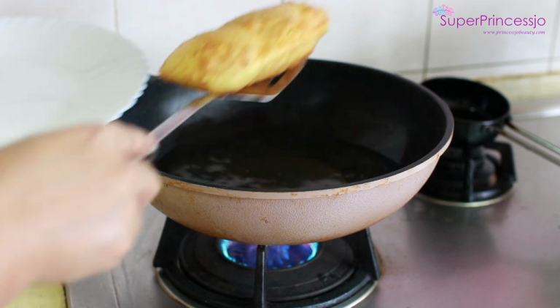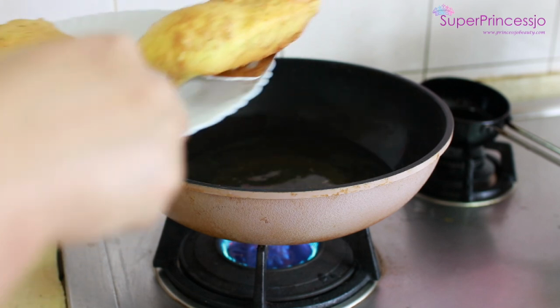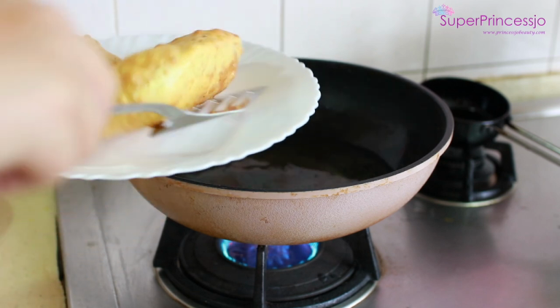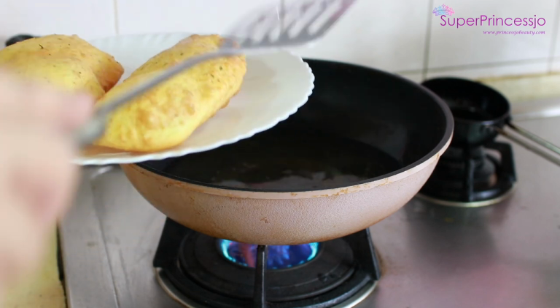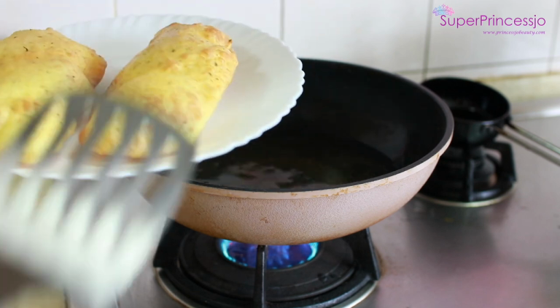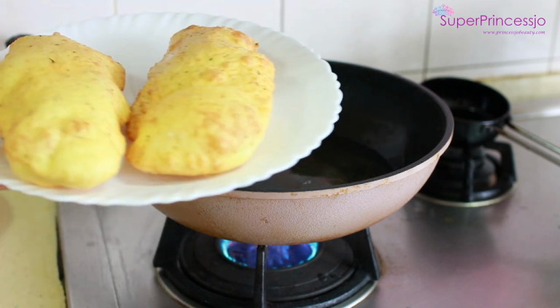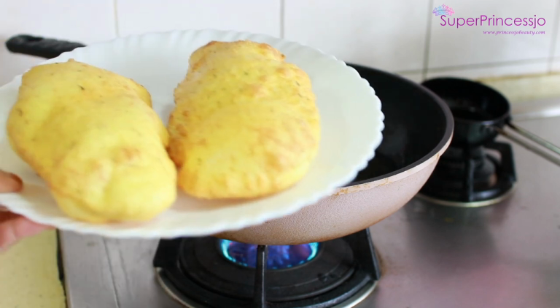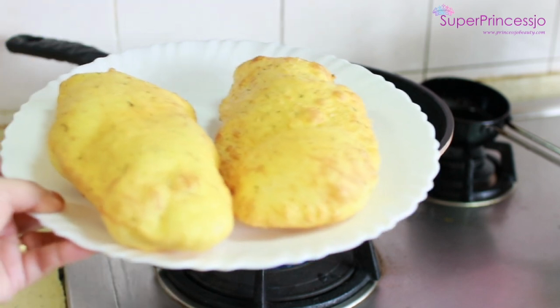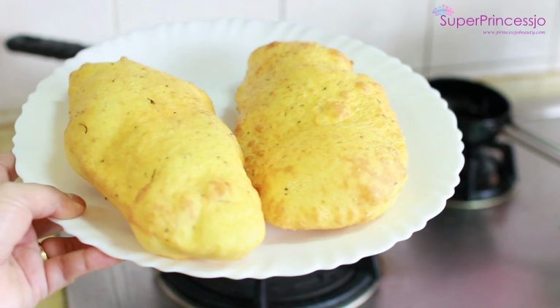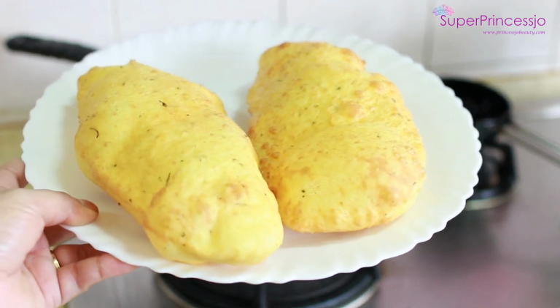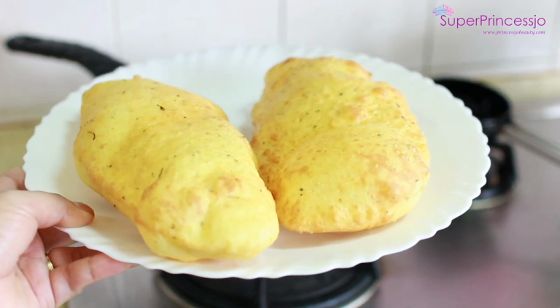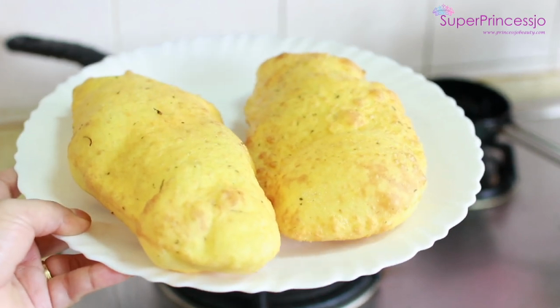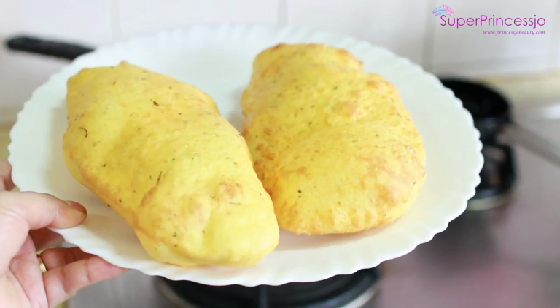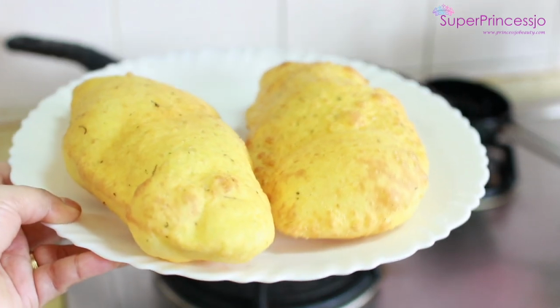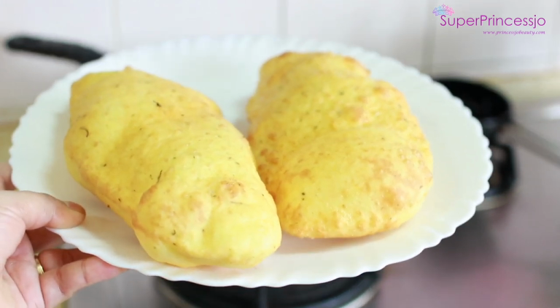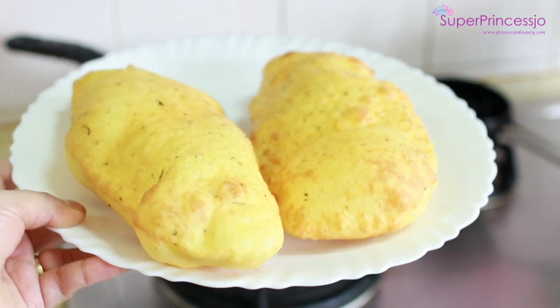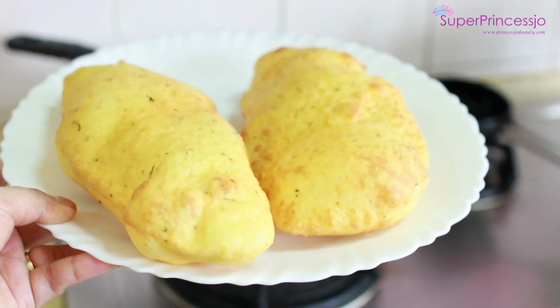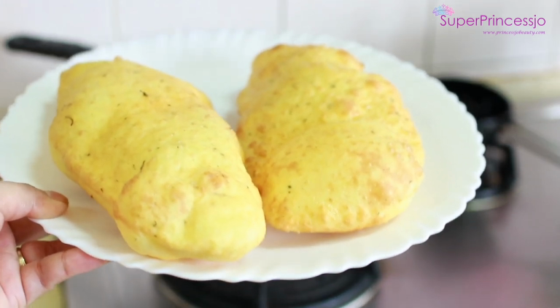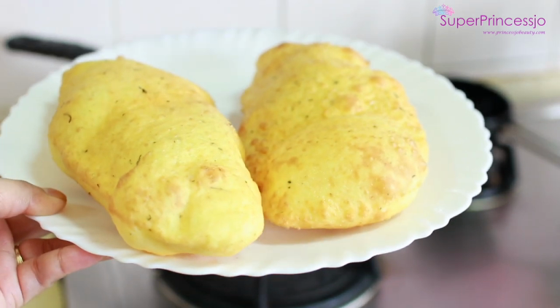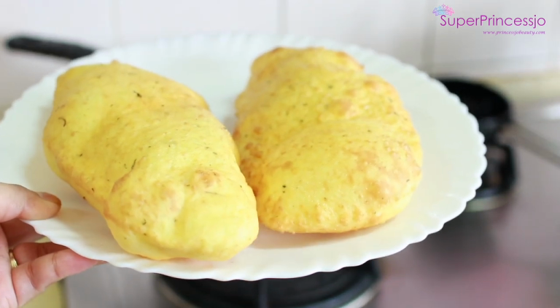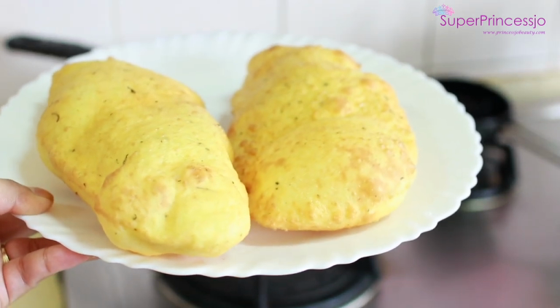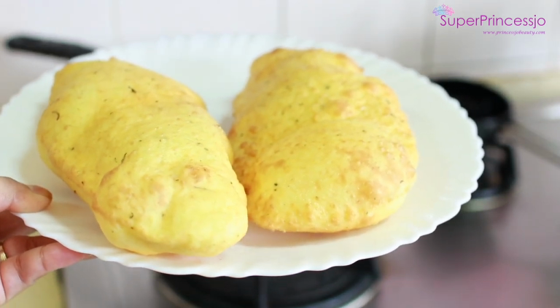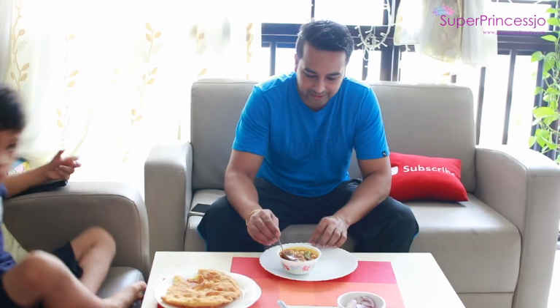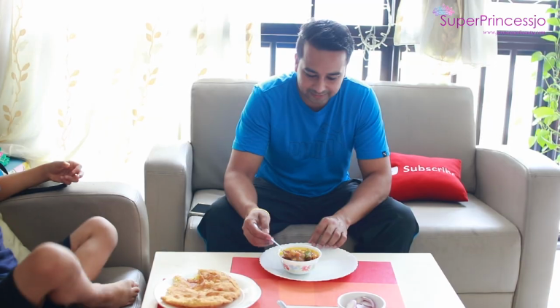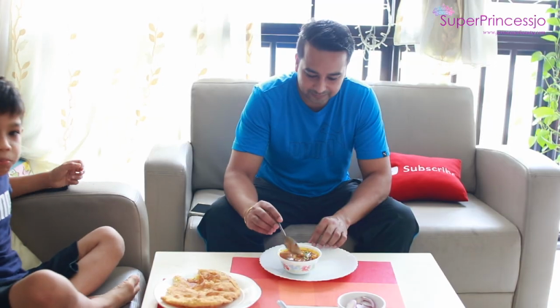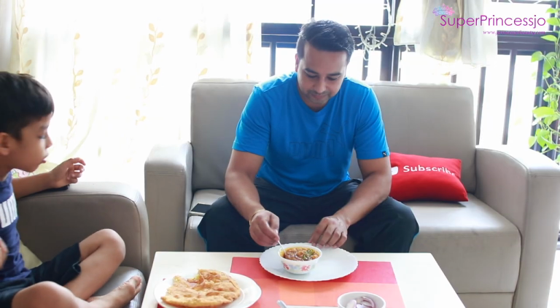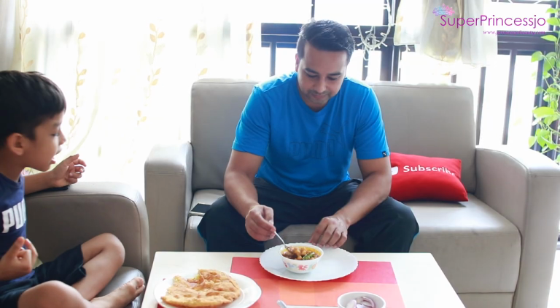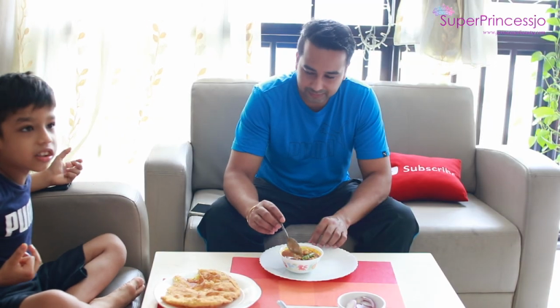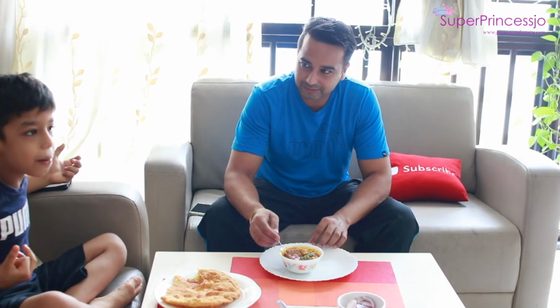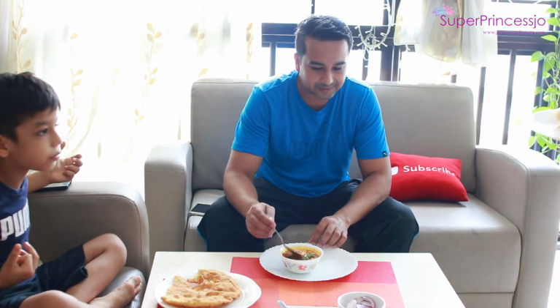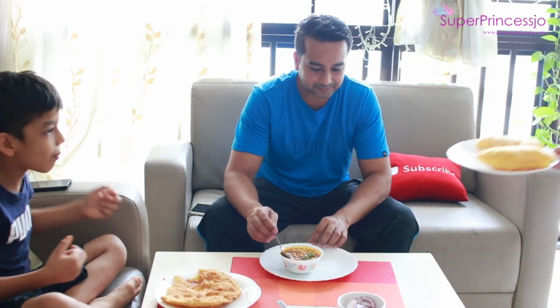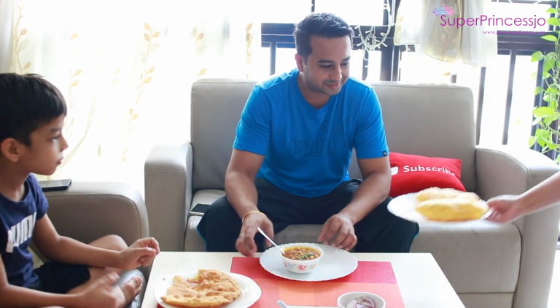So these are made as bhature — you can see that I have made long bhaturas. They are so beautiful and crispy, they are so soft. These are the bhaturas!